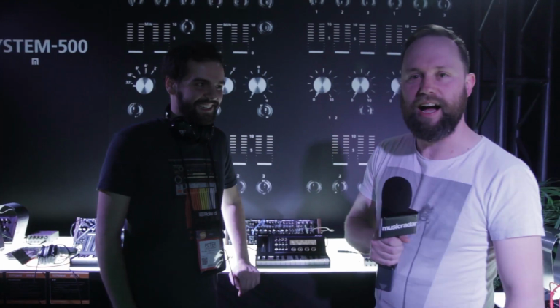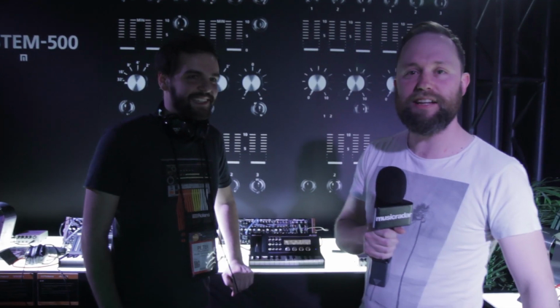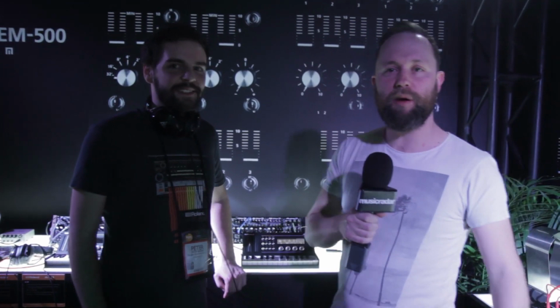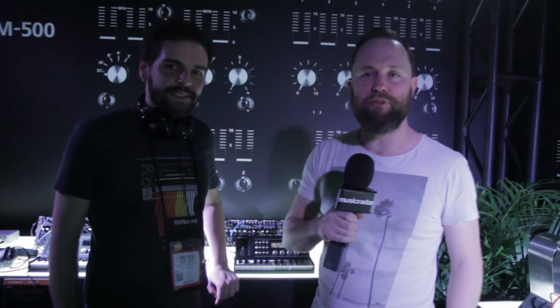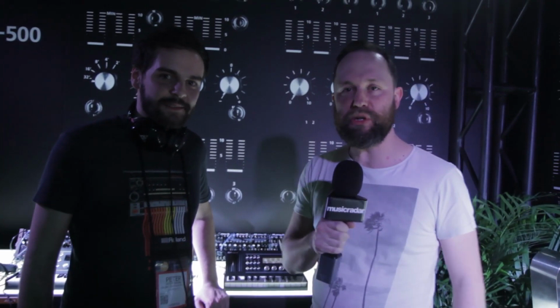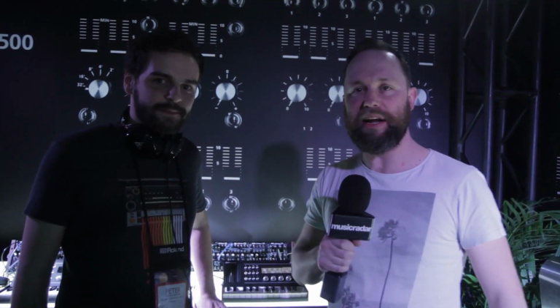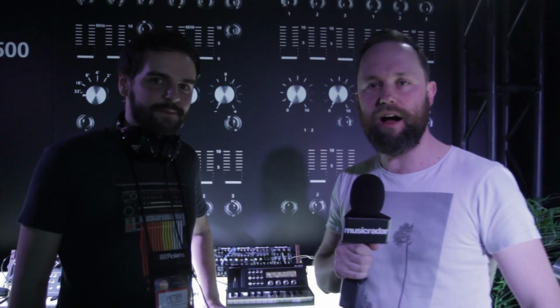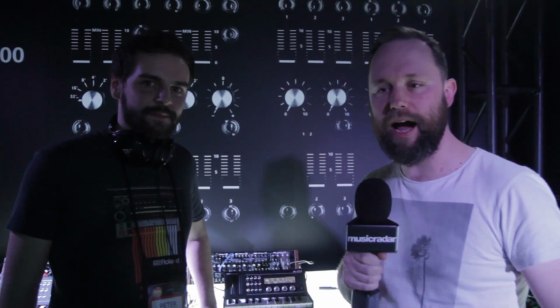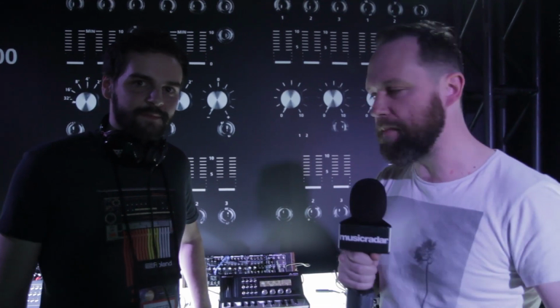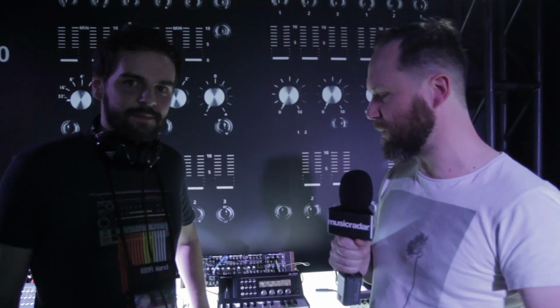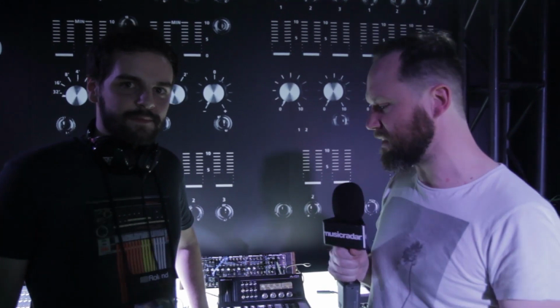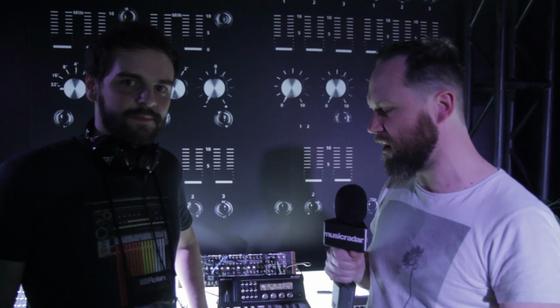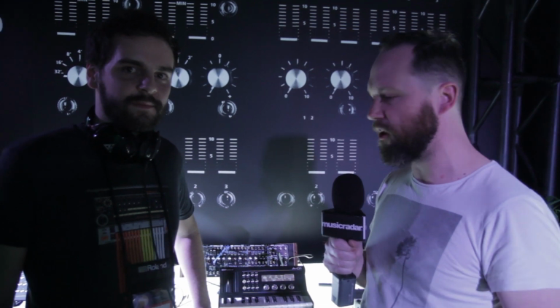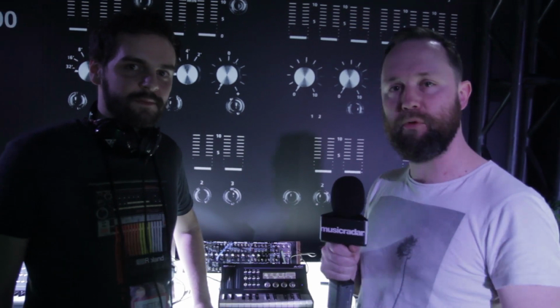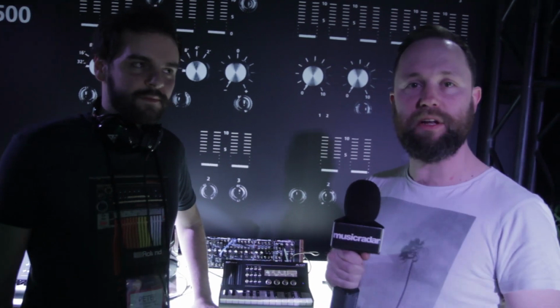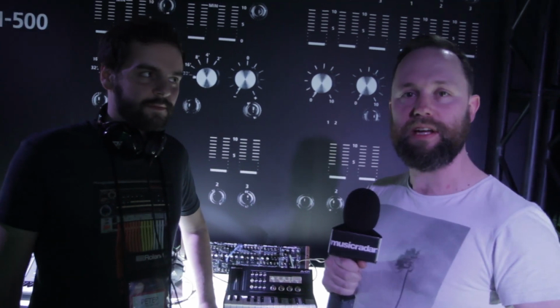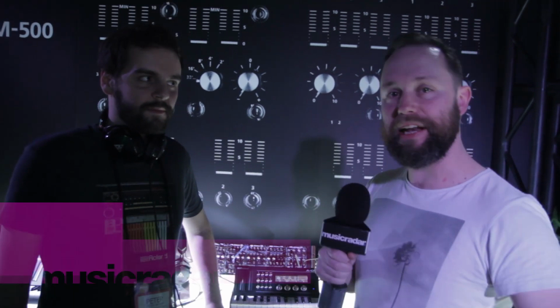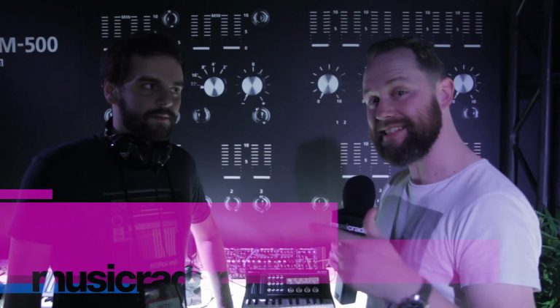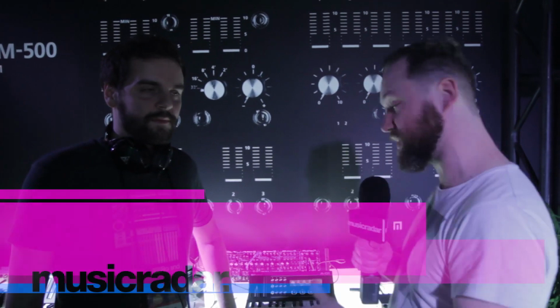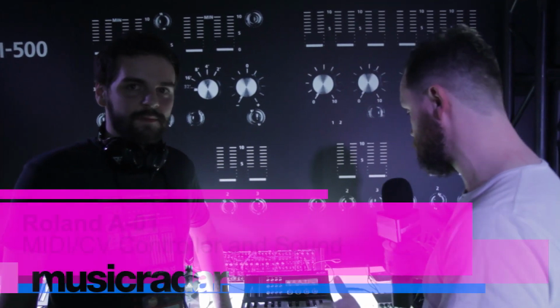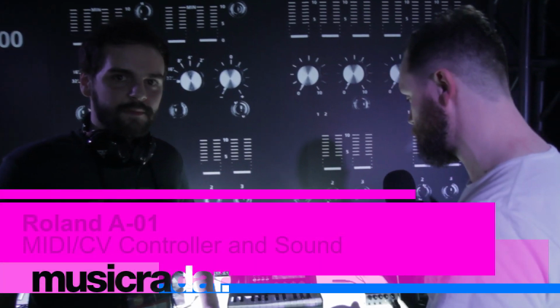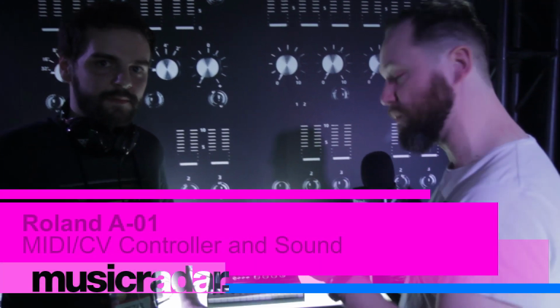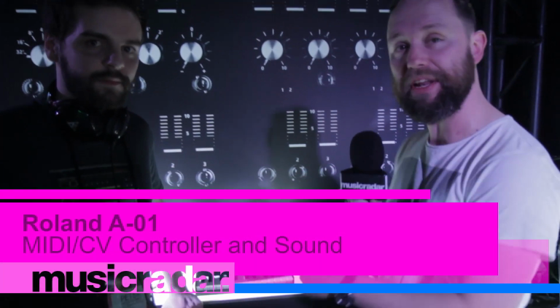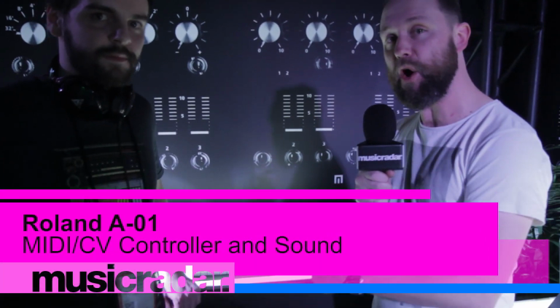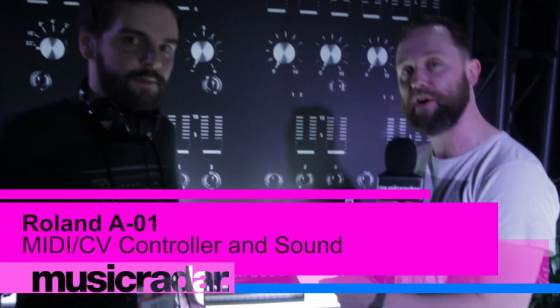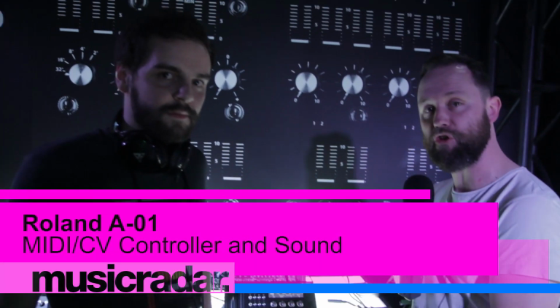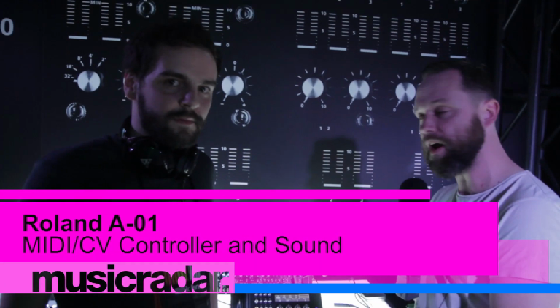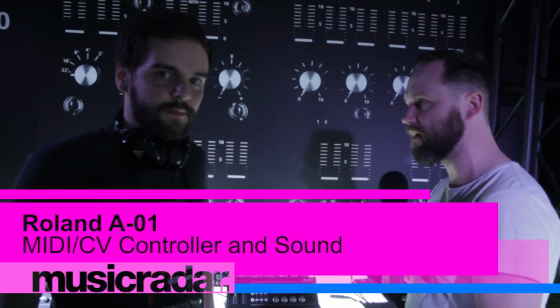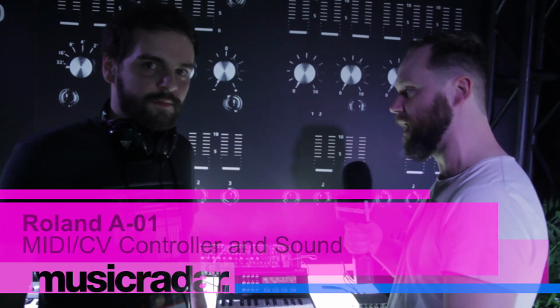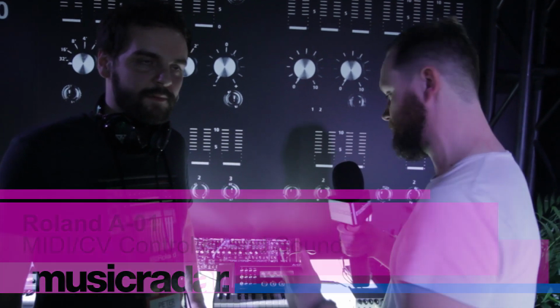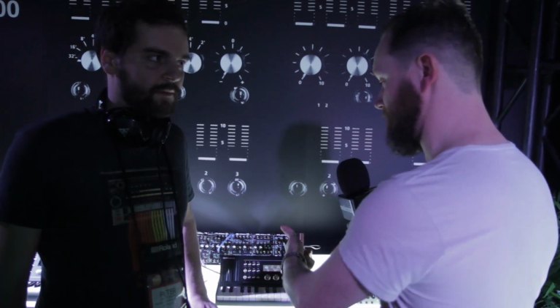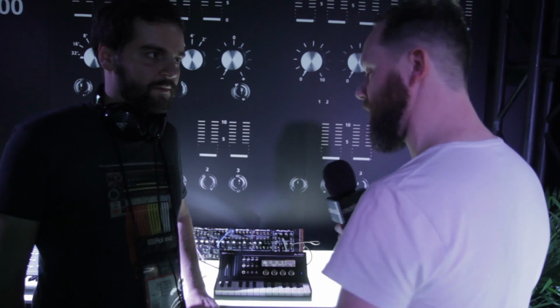Hi, it's Simon from Music Radar. I'm here with Peter from Roland, and he's going to take us through the new Roland A01 controller. Take it away.